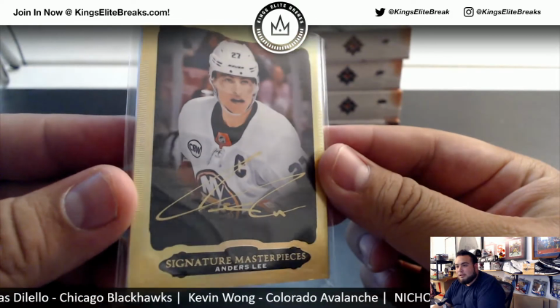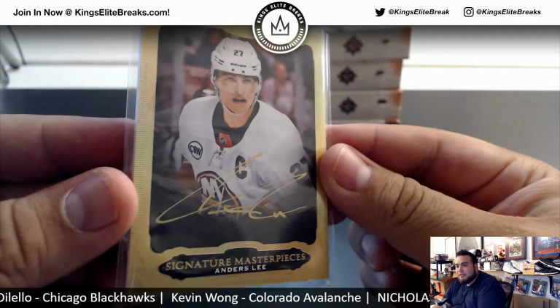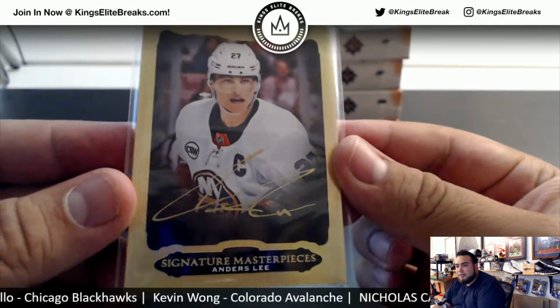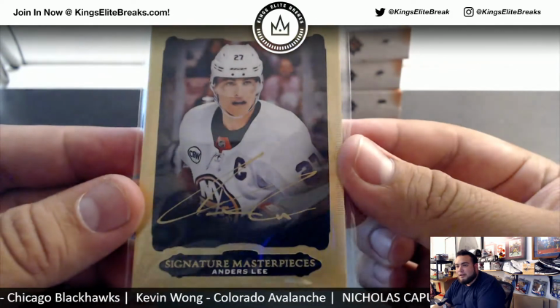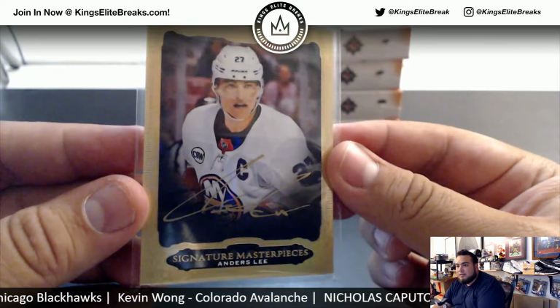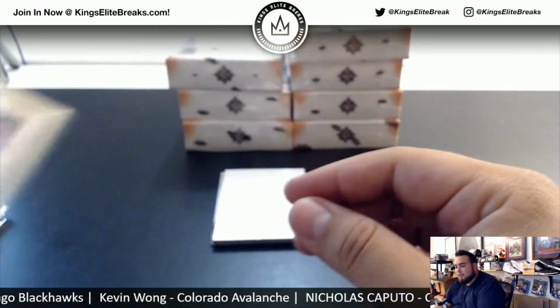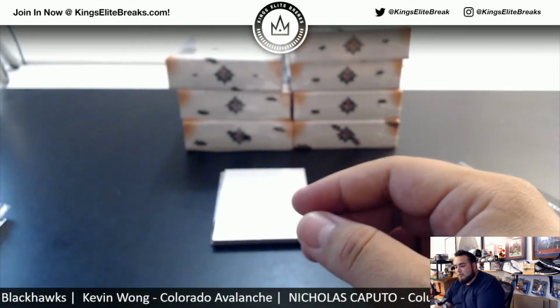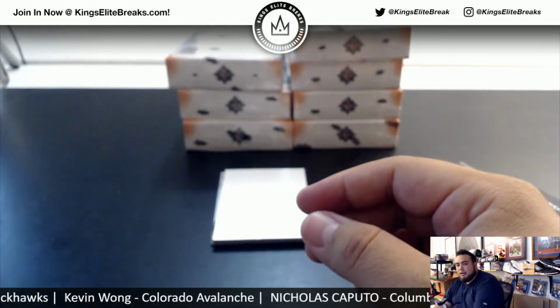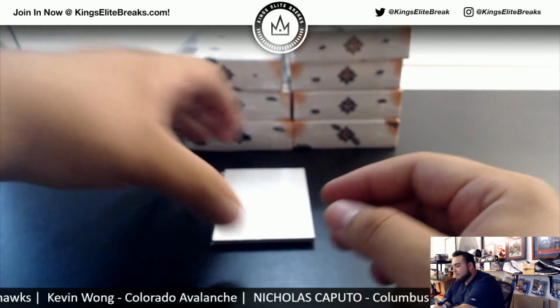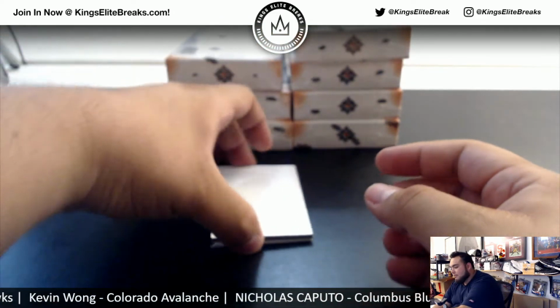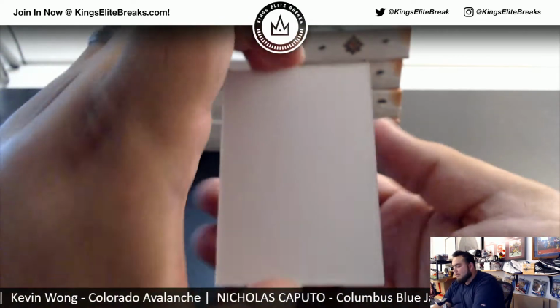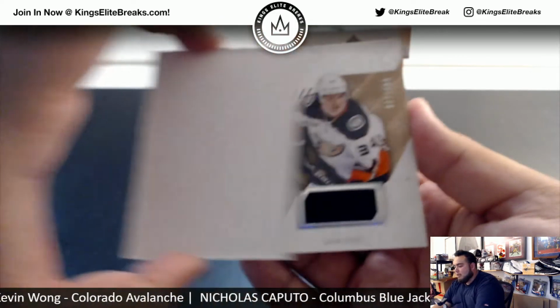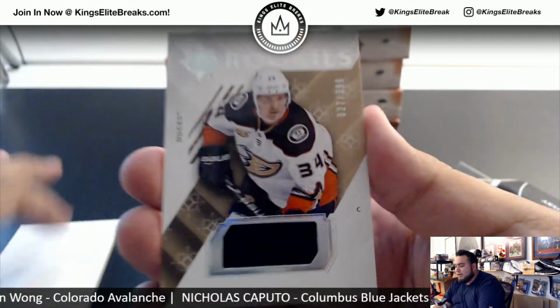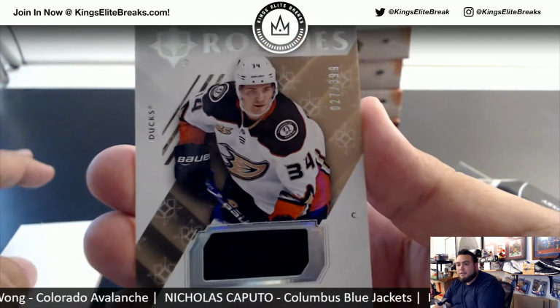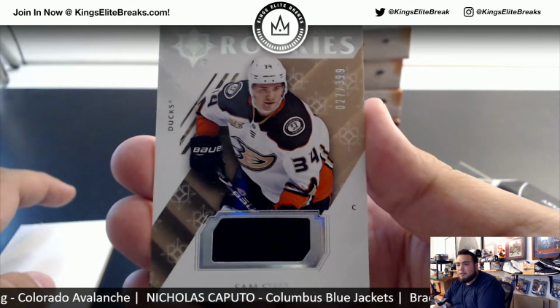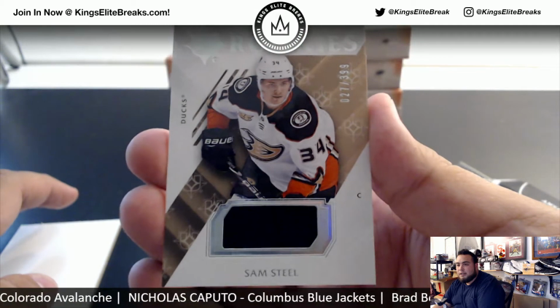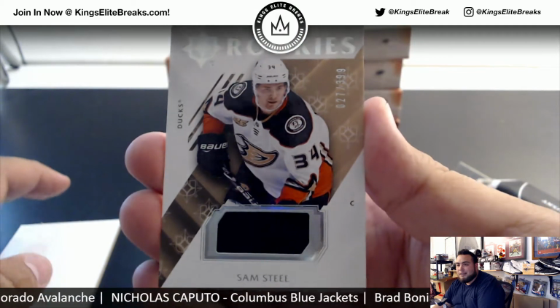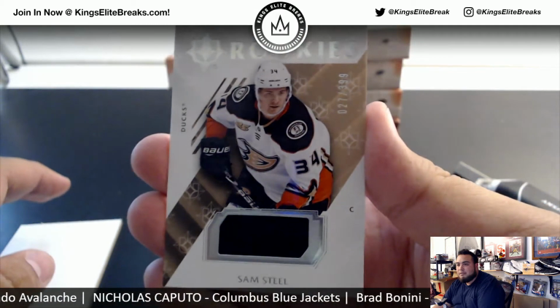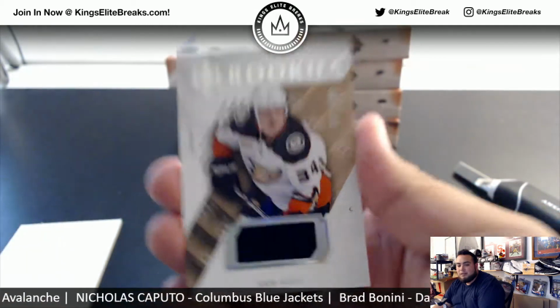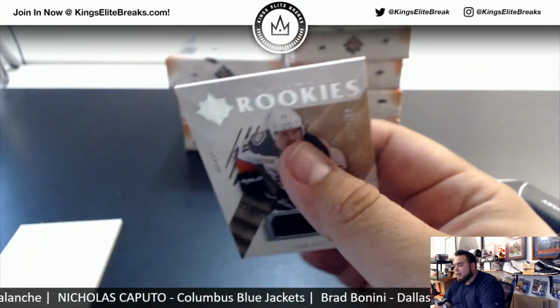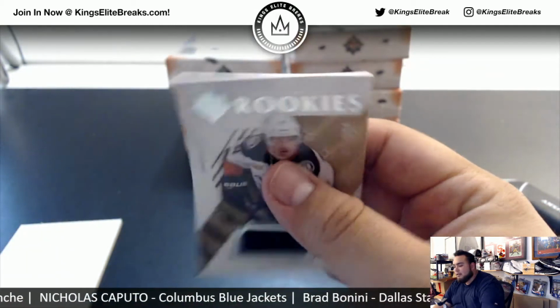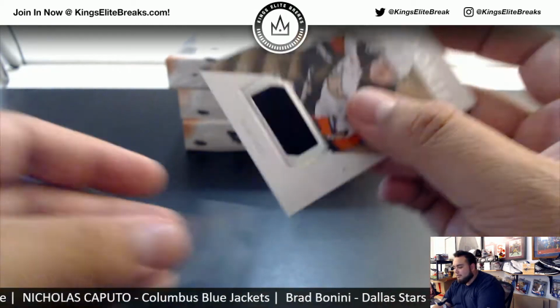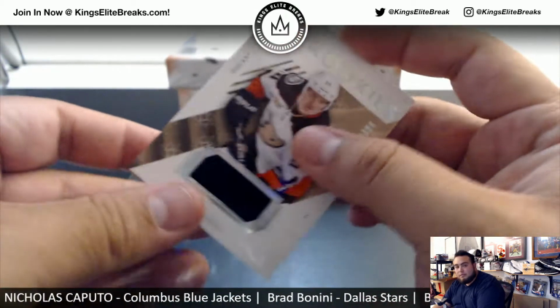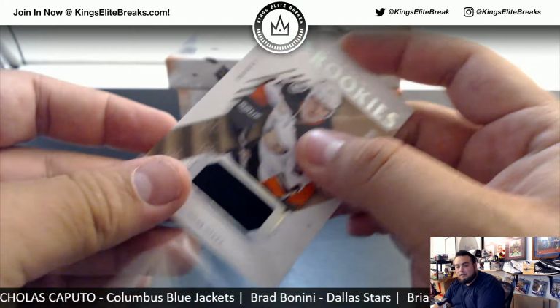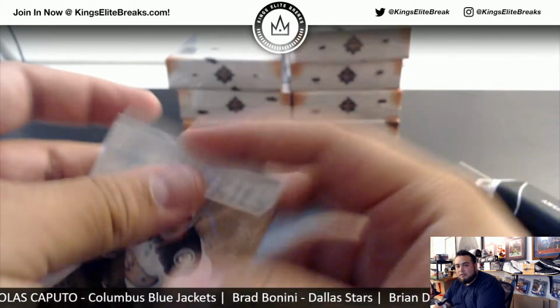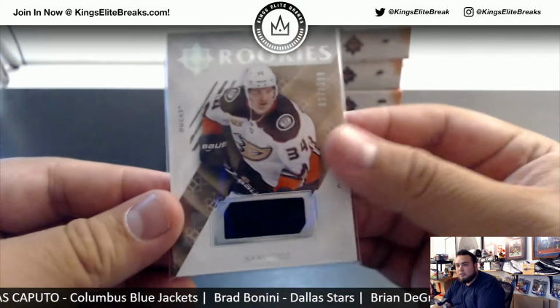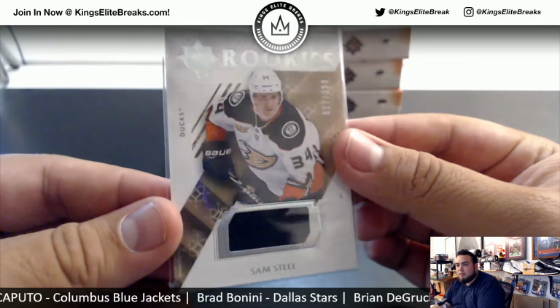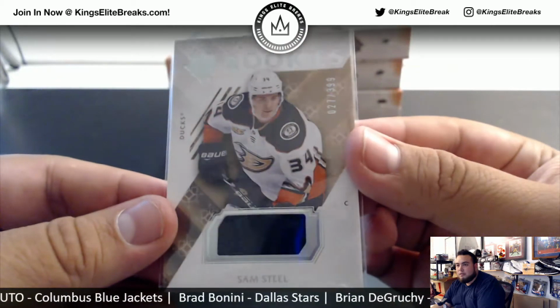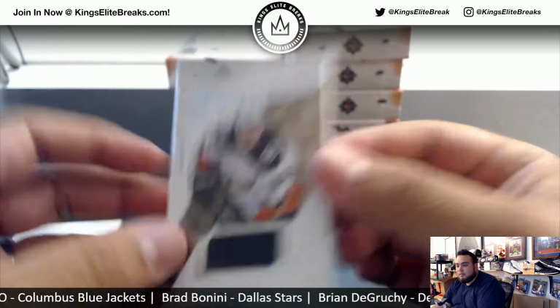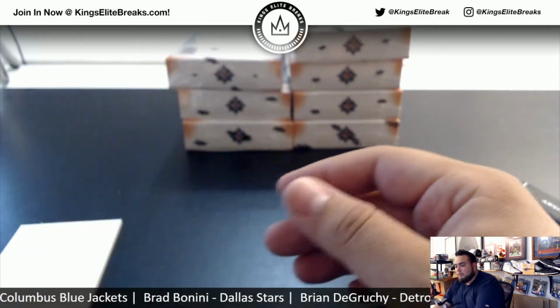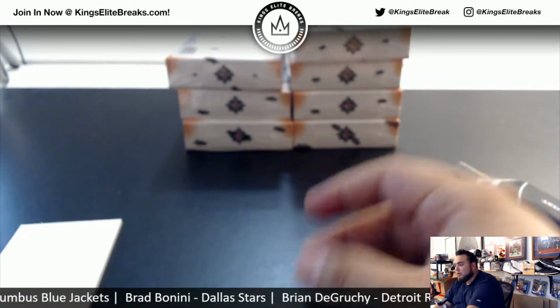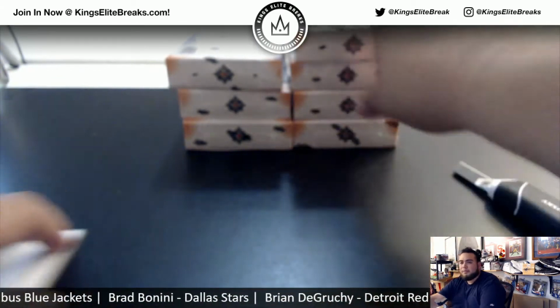Signature Masterpieces — very nice card for you. And the last one here is for the Rookies for the Ducks: Sam Steele, numbered to 399. Sweet — nice first box.